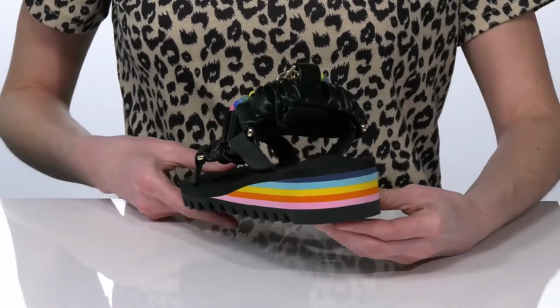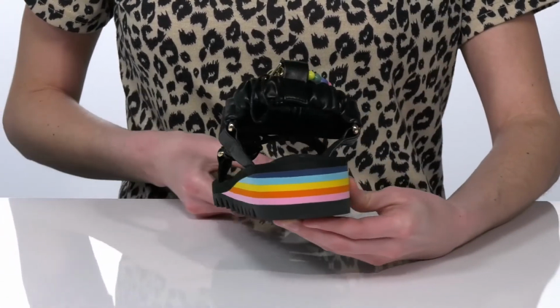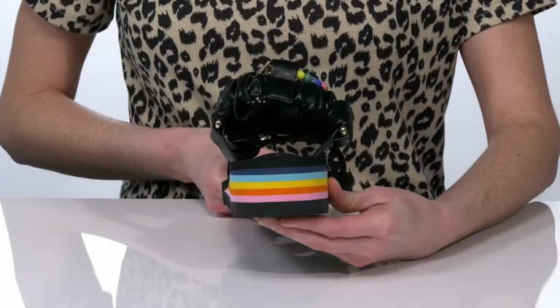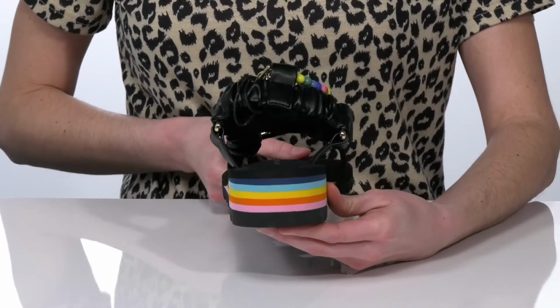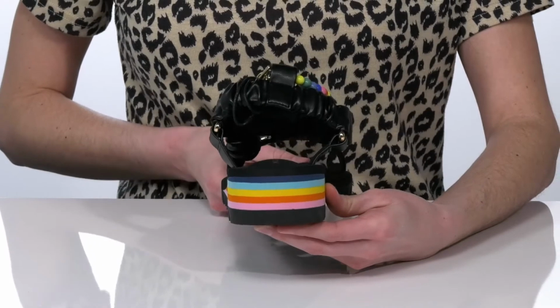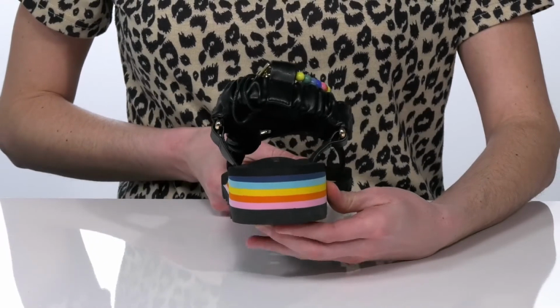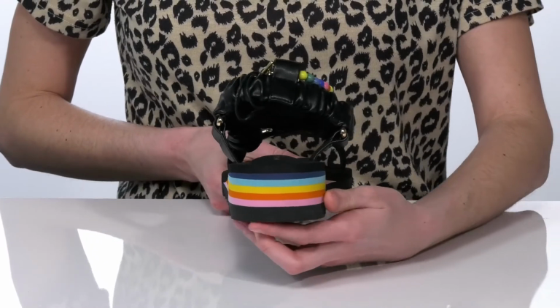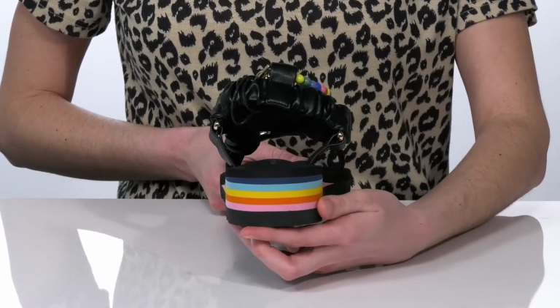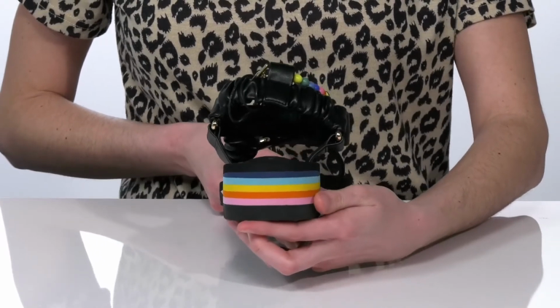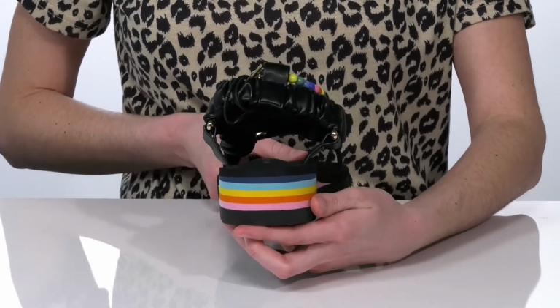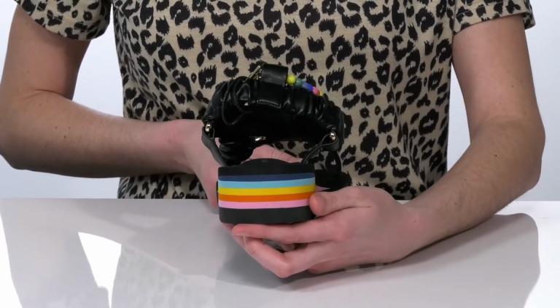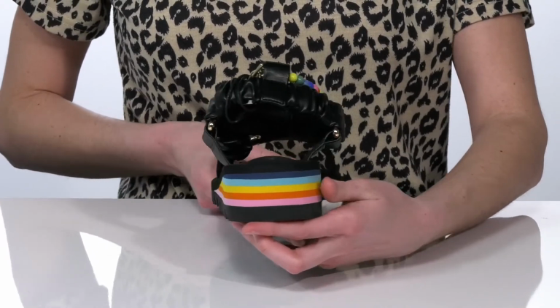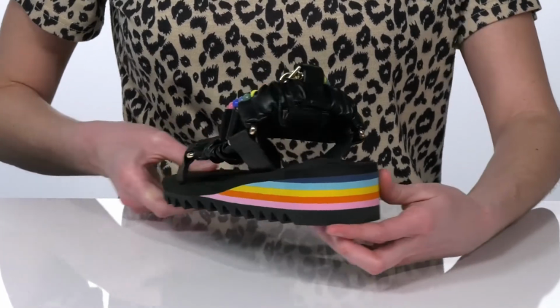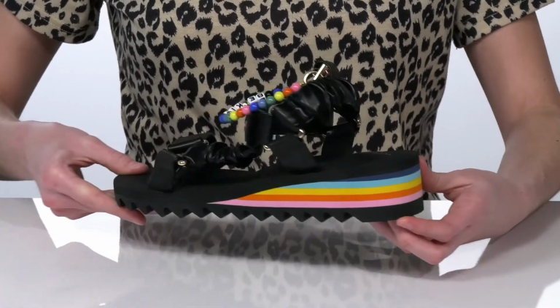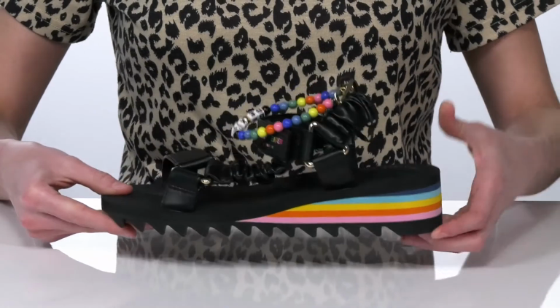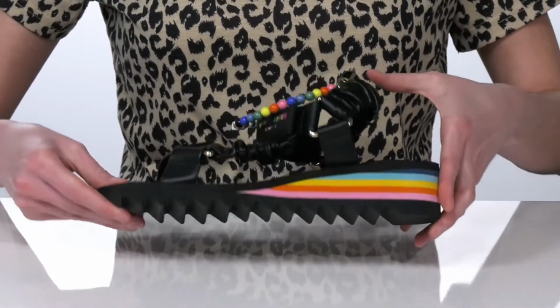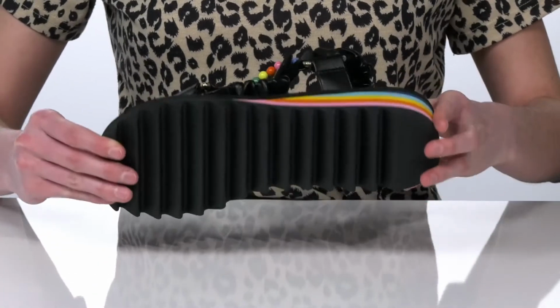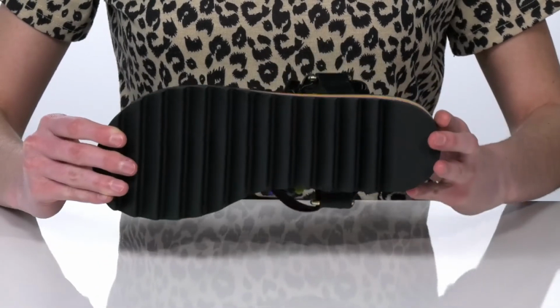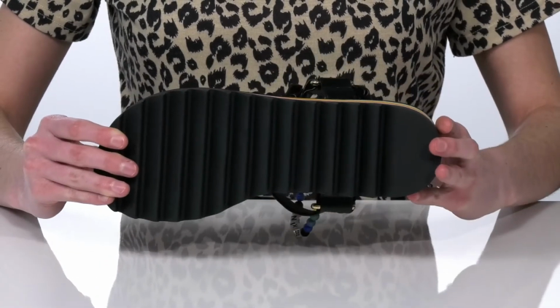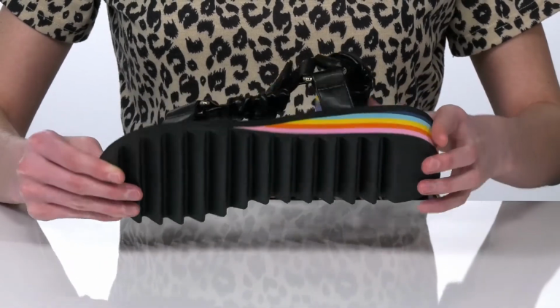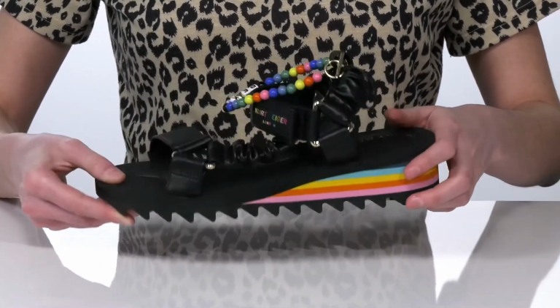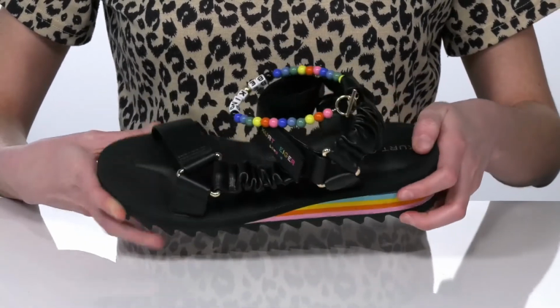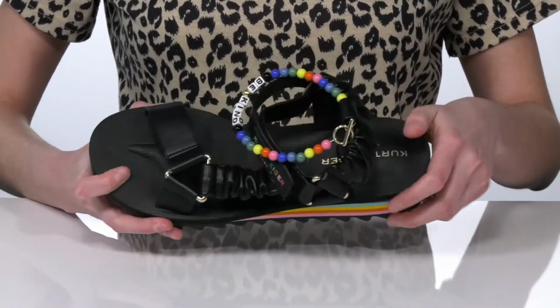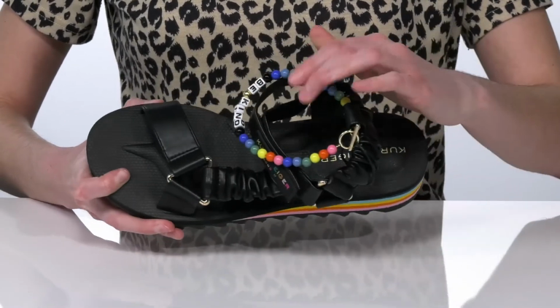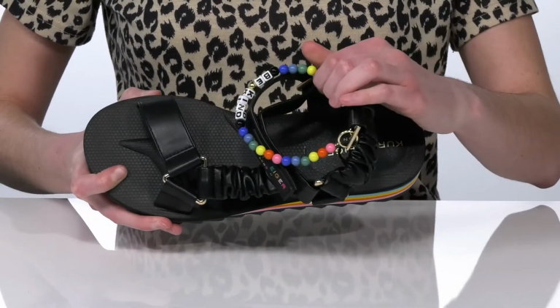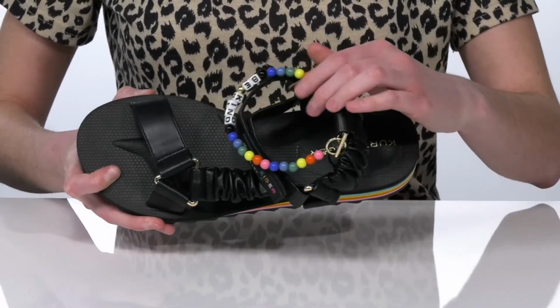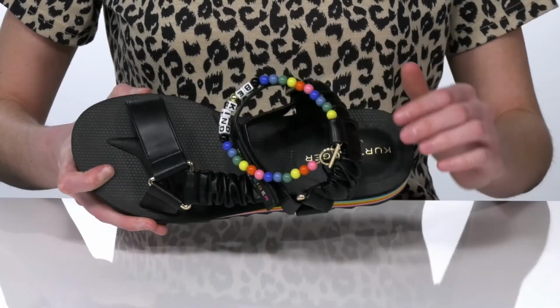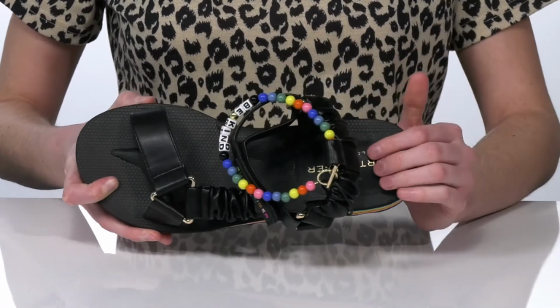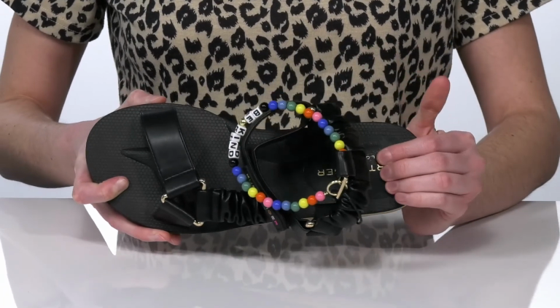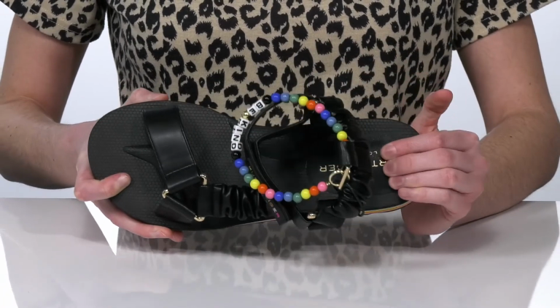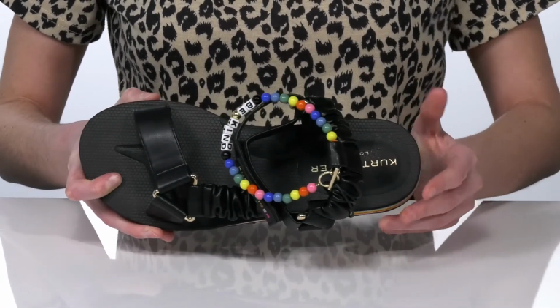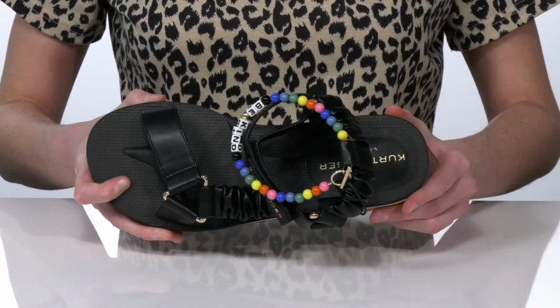The wedge heel is just over an inch tall at the back and has a really fun and vibrant rainbow stripey design. The outsole is textured for traction, and inside they have a smooth lining and a nicely cushioned footbed.